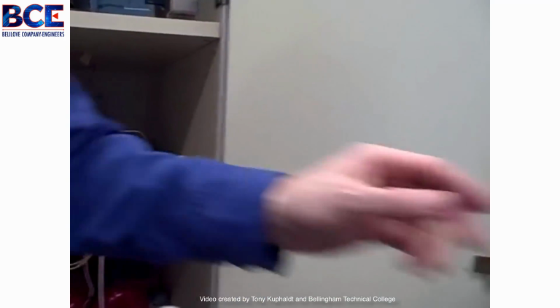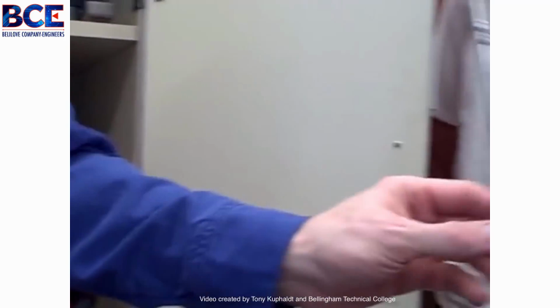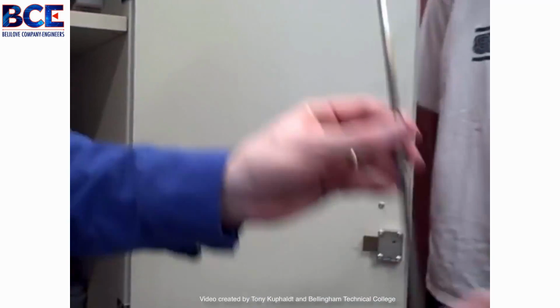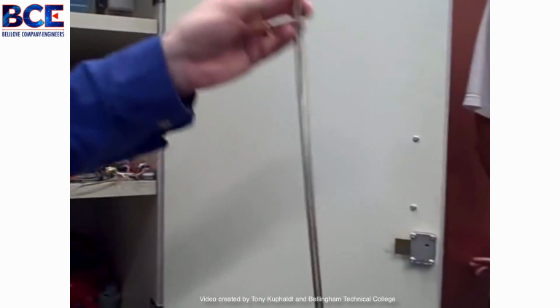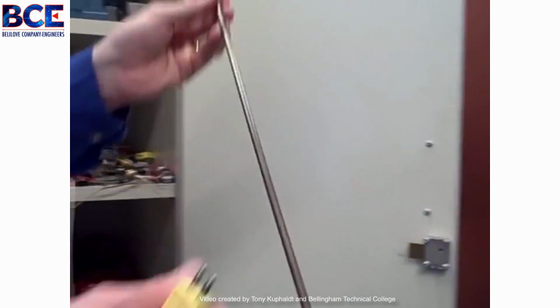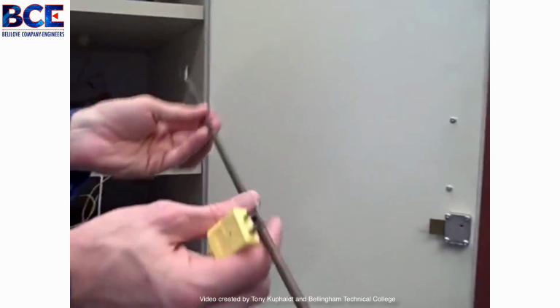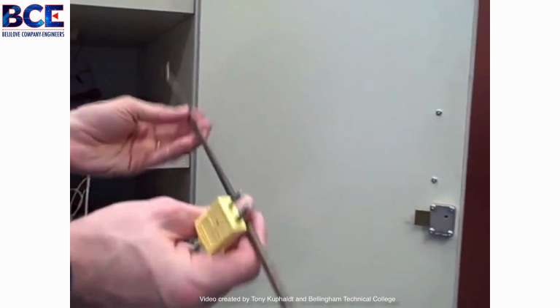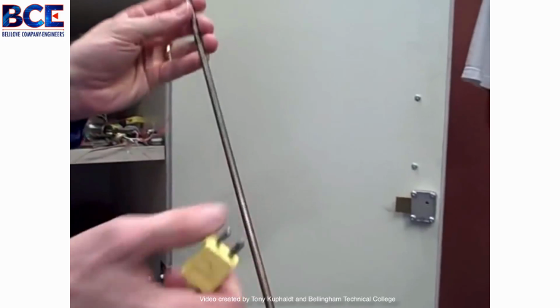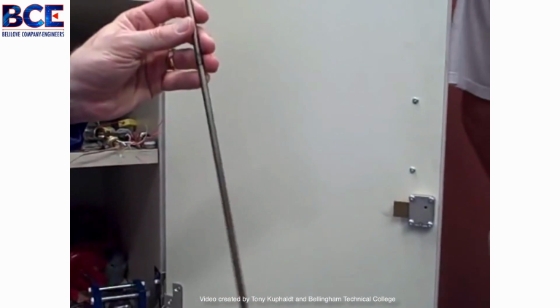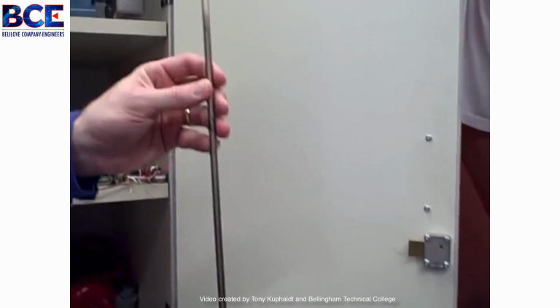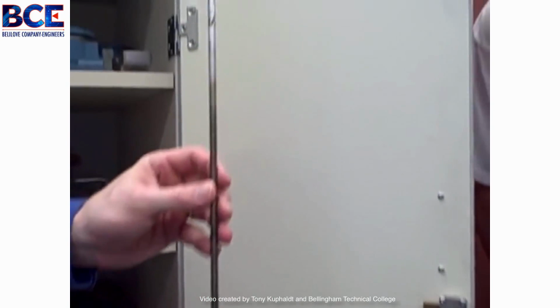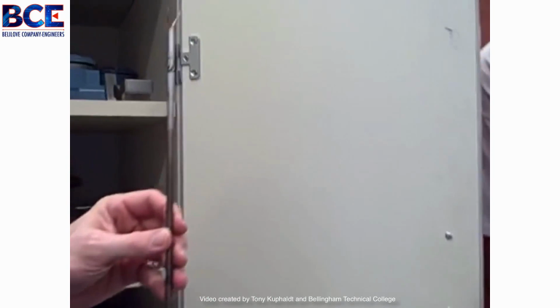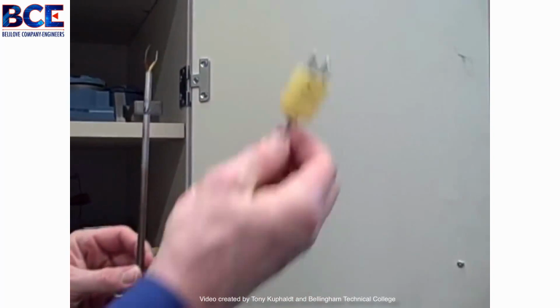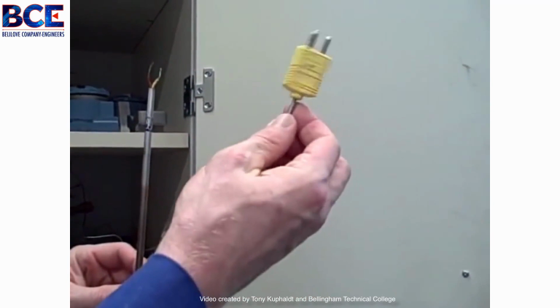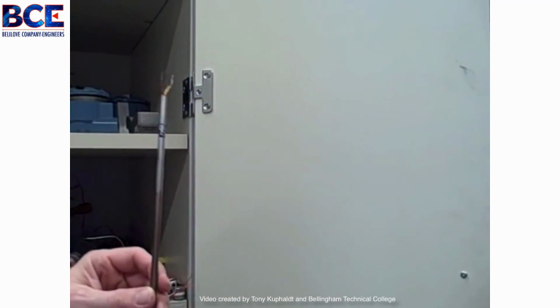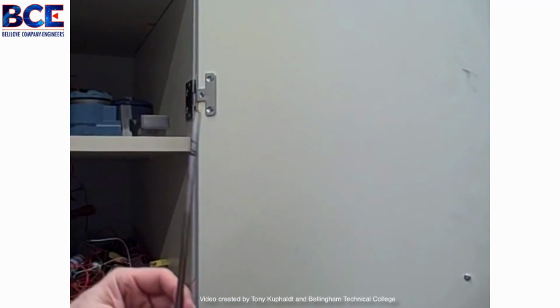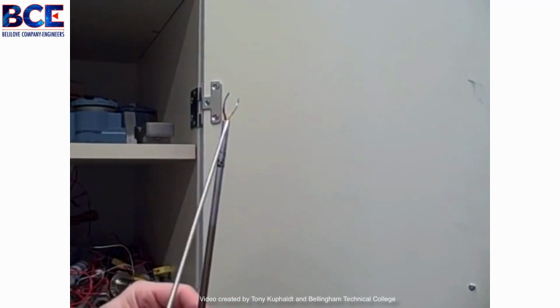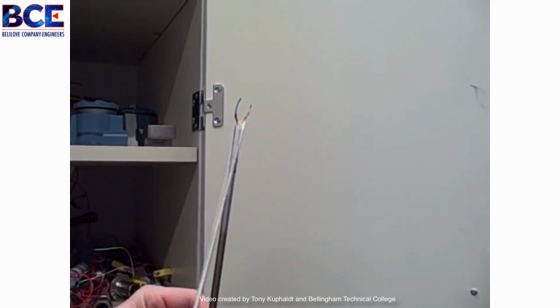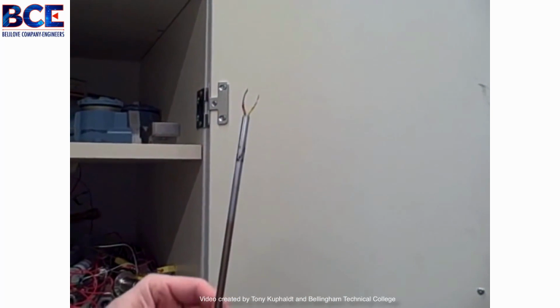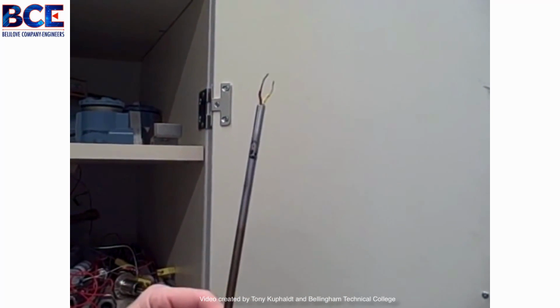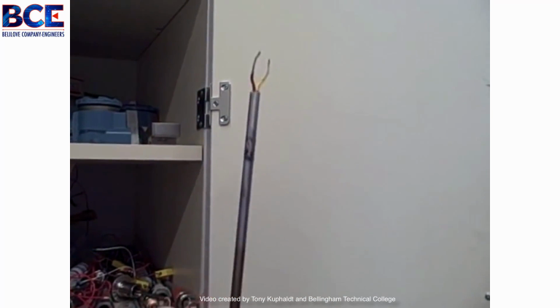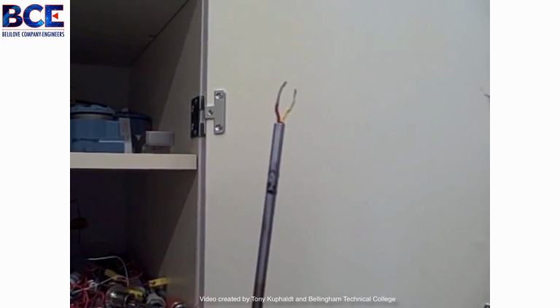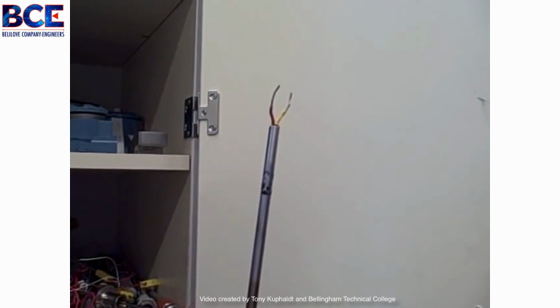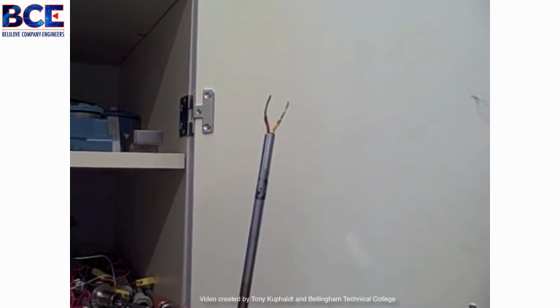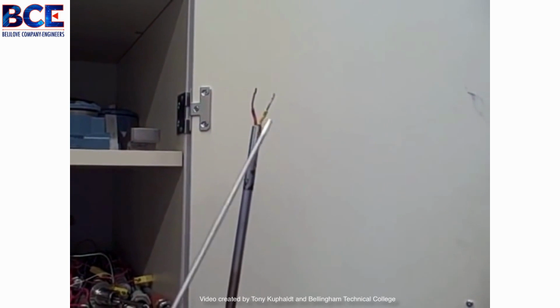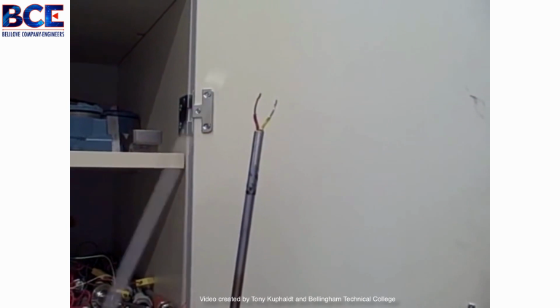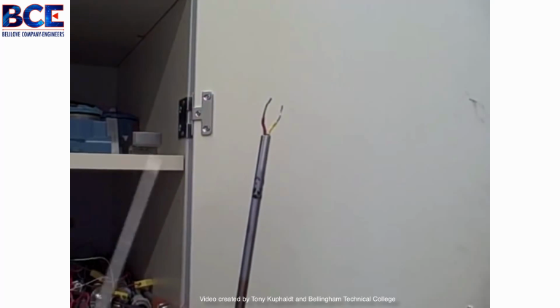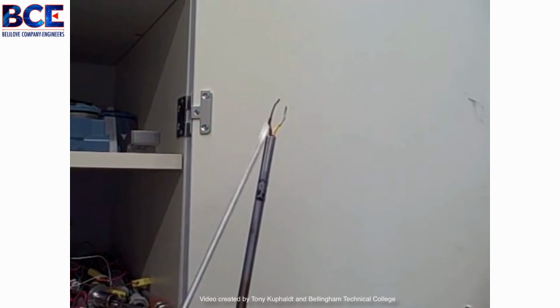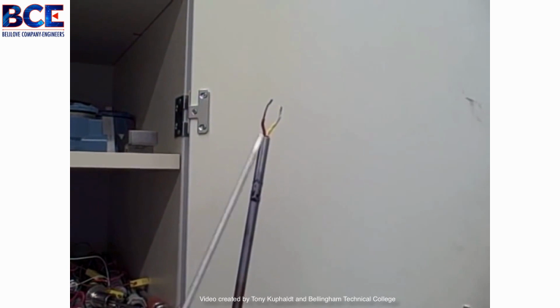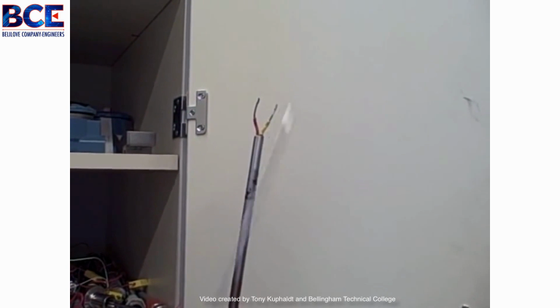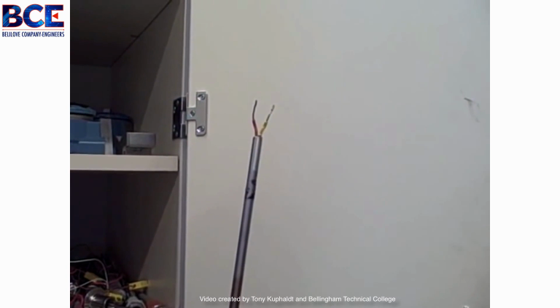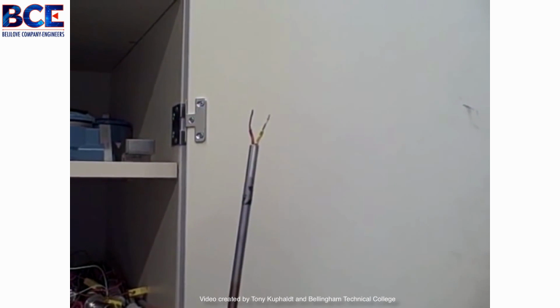We also have another version of an industrial thermocouple. This one does not have a molded plug — it just has two wires coming out. But we can tell it is also a type K: yellow and red, with red being negative and yellow being positive.